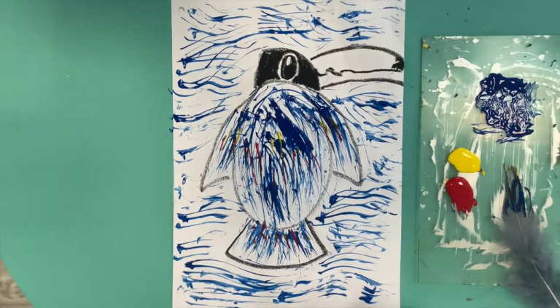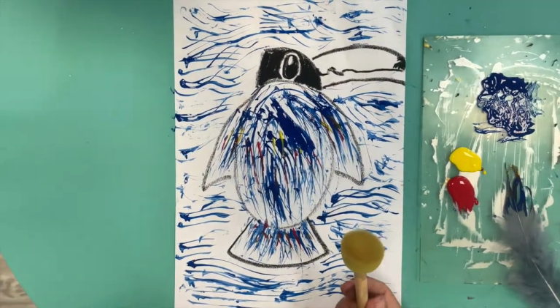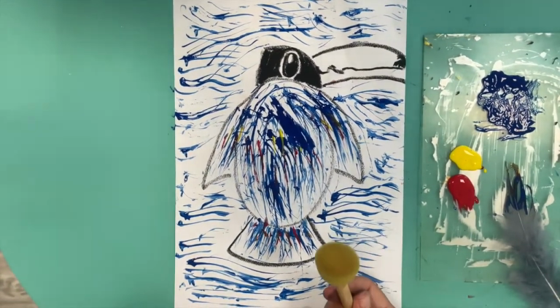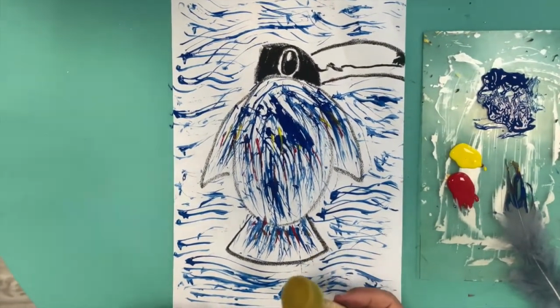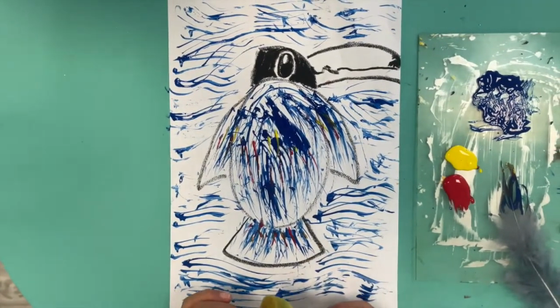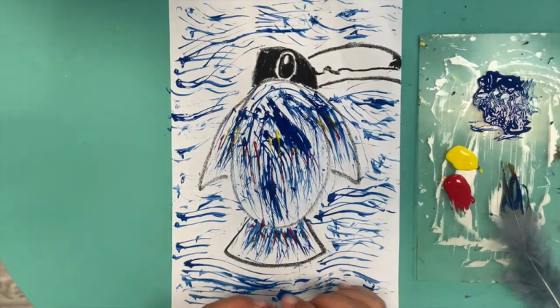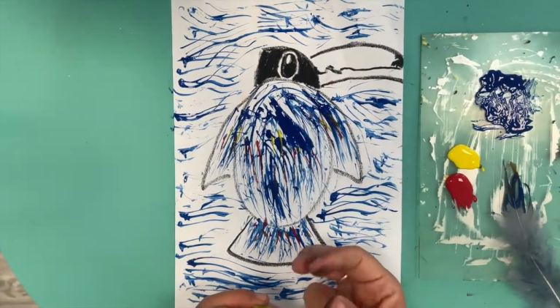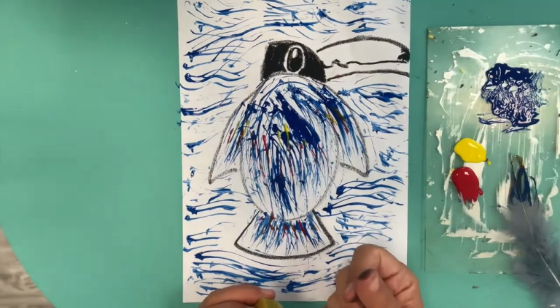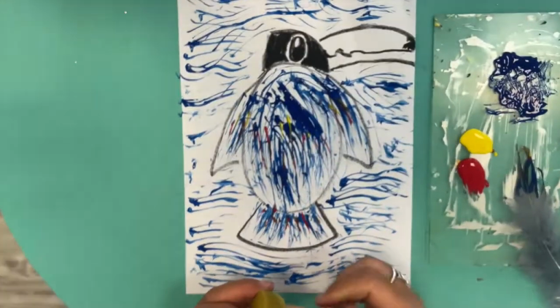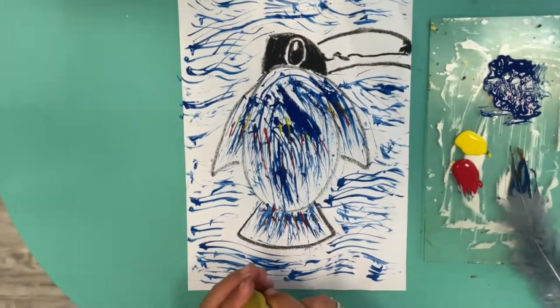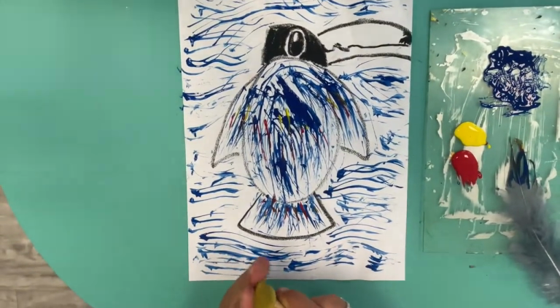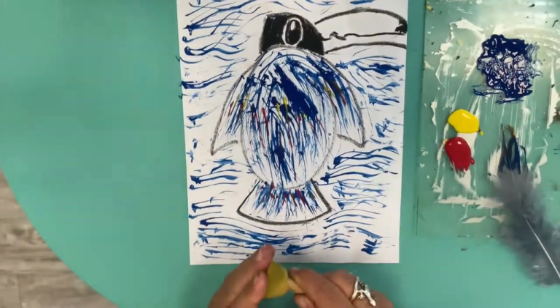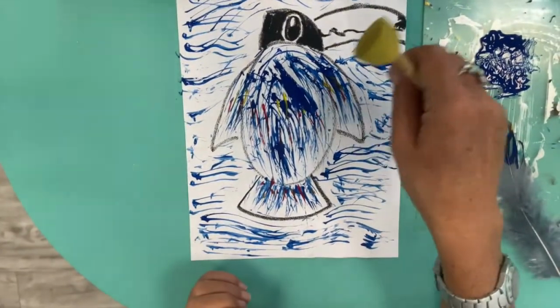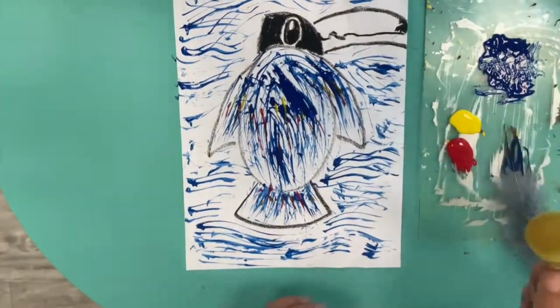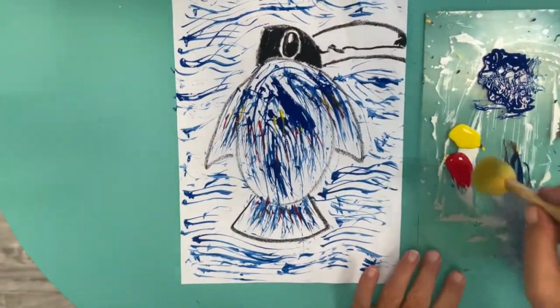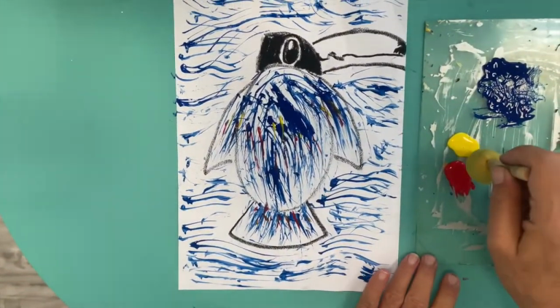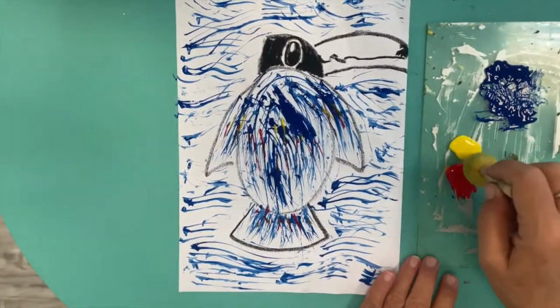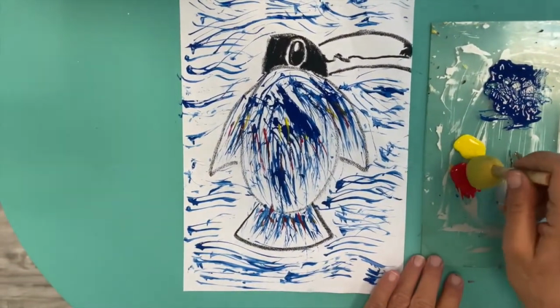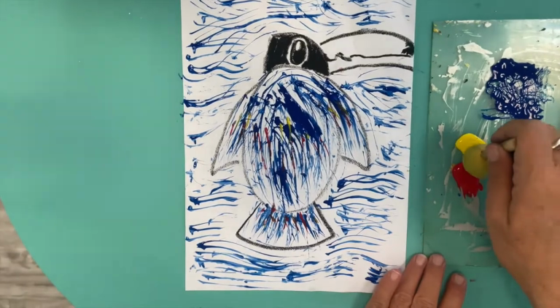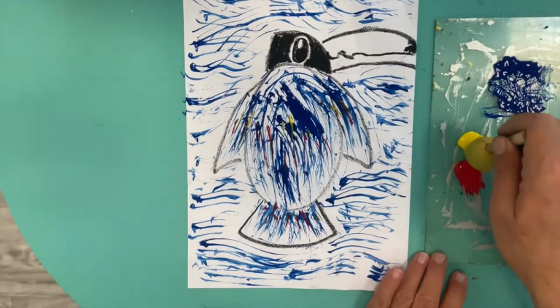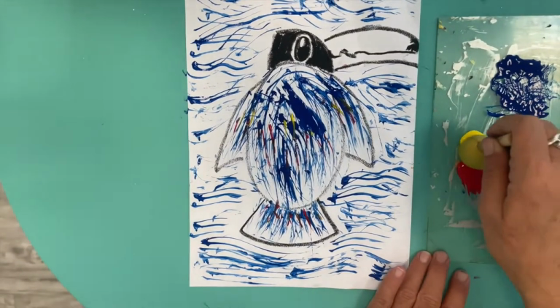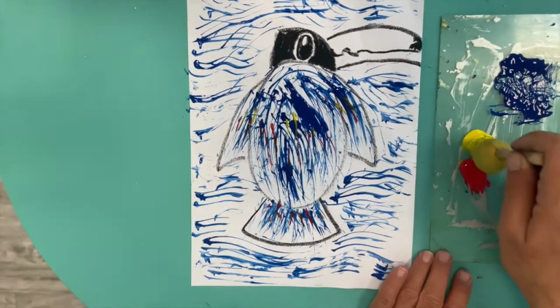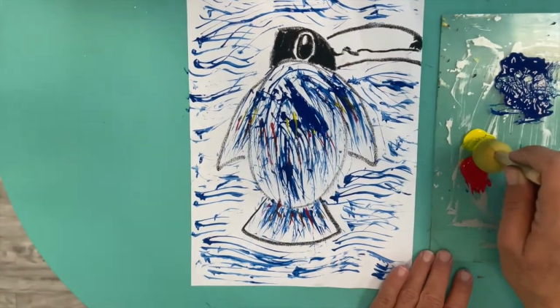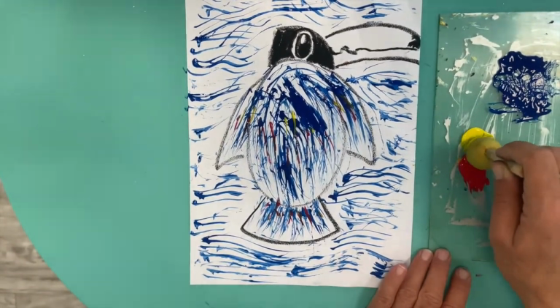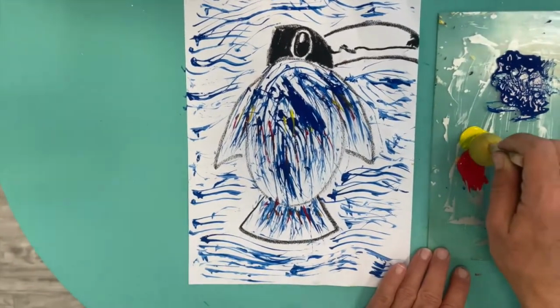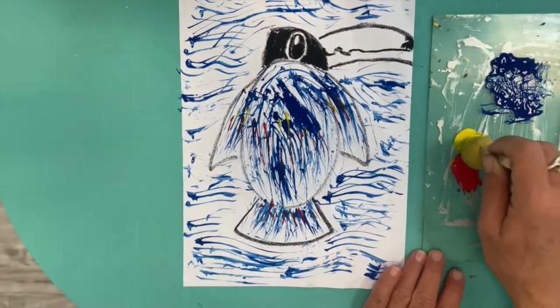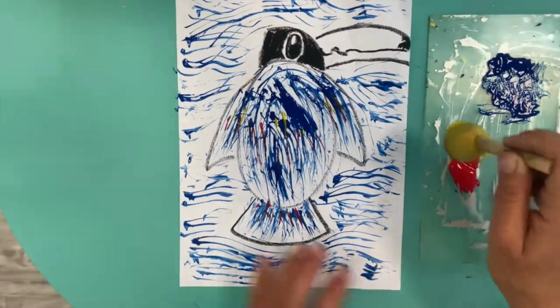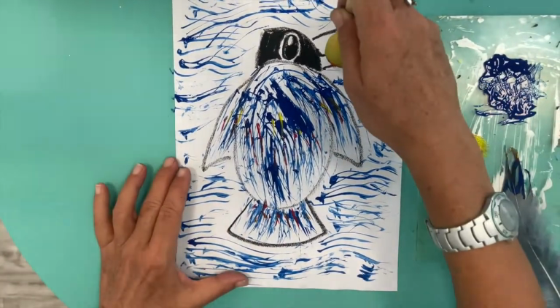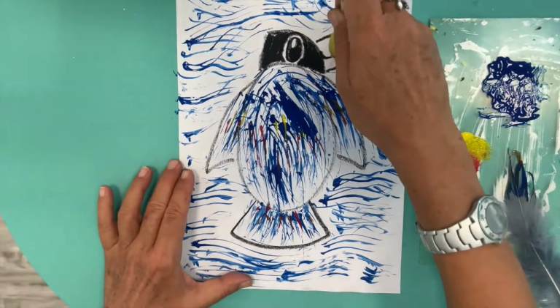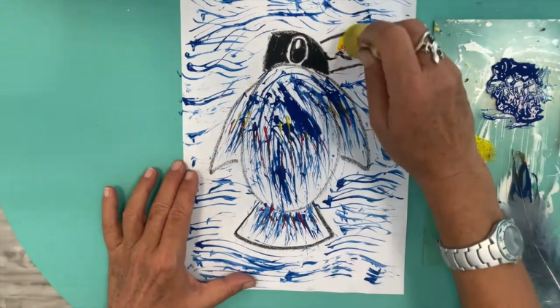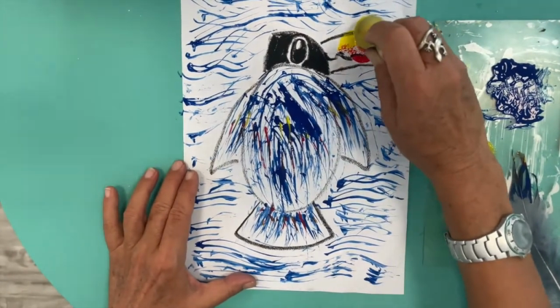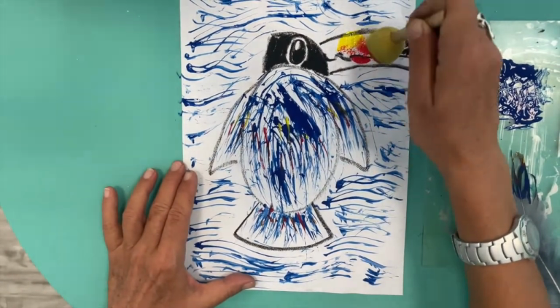Next thing I do is I take a sponge, but you can take a piece of sponge or you can paint with a paintbrush. And I take a little bit of yellow and a little bit of orange on both sides, and I start to work on it.